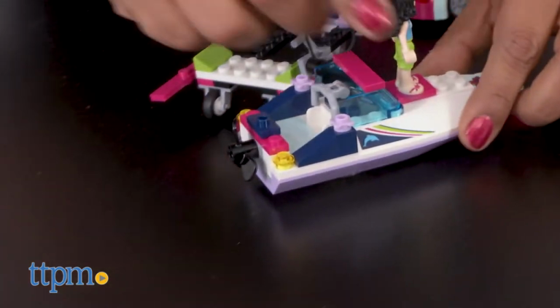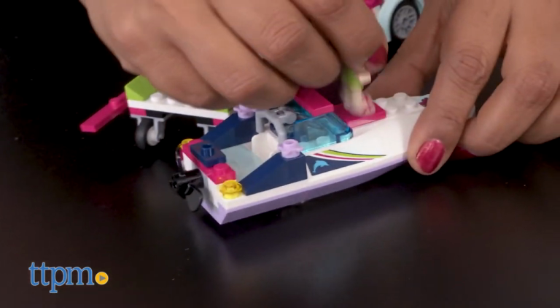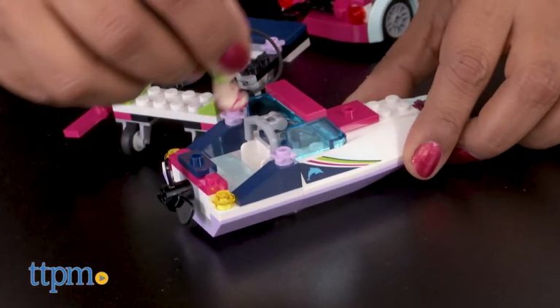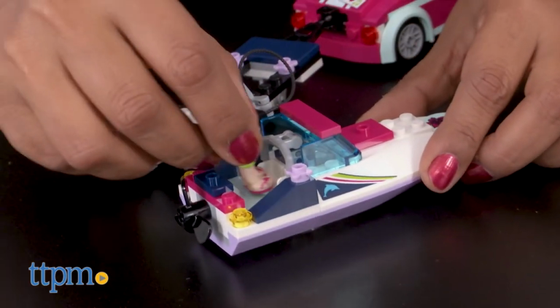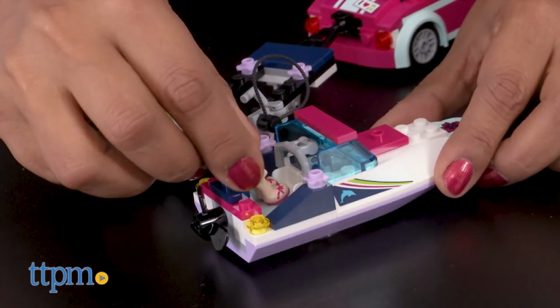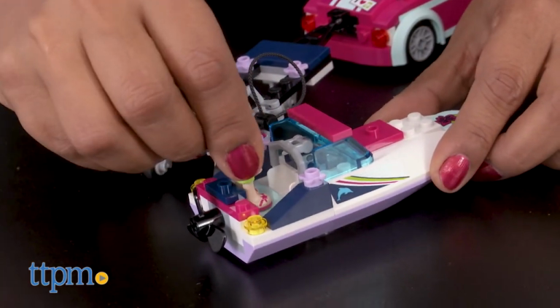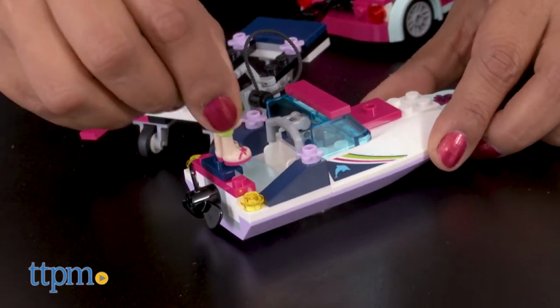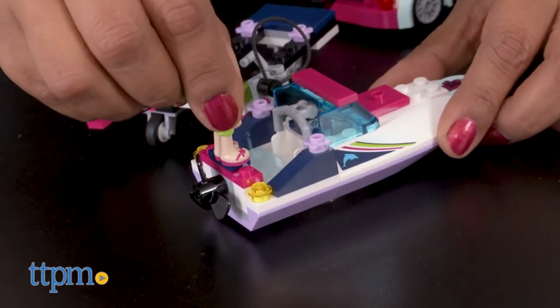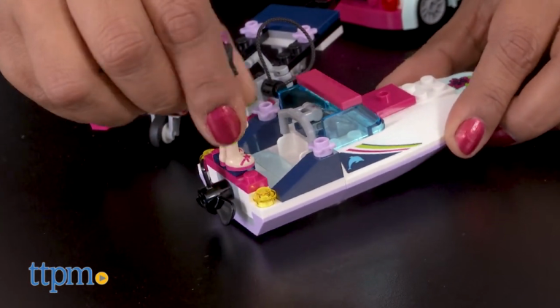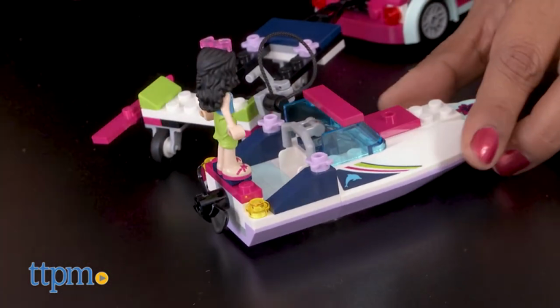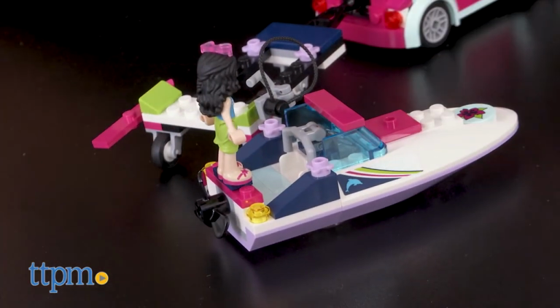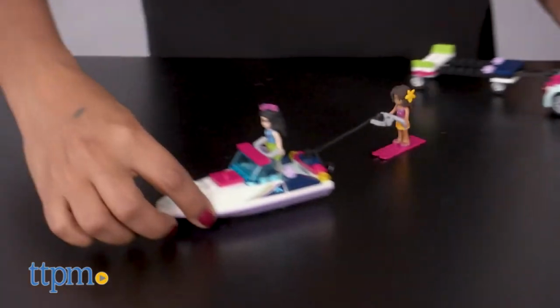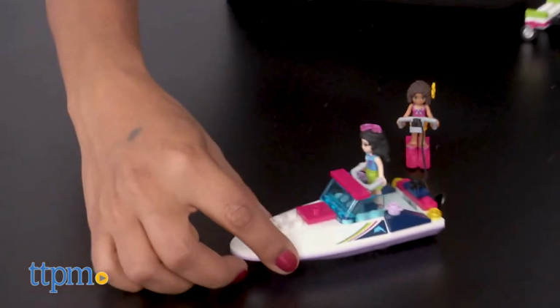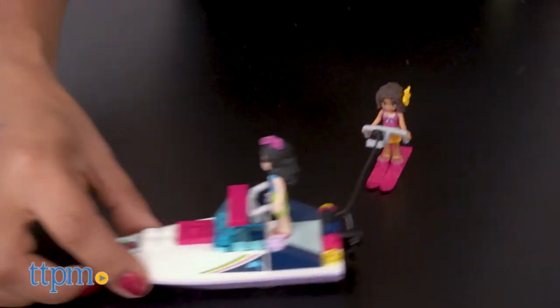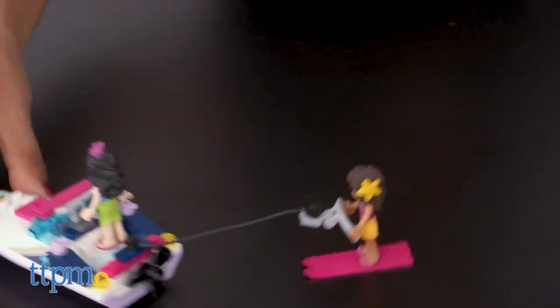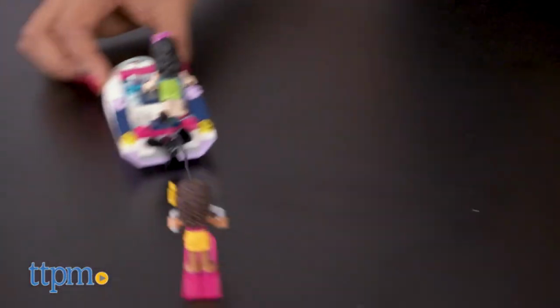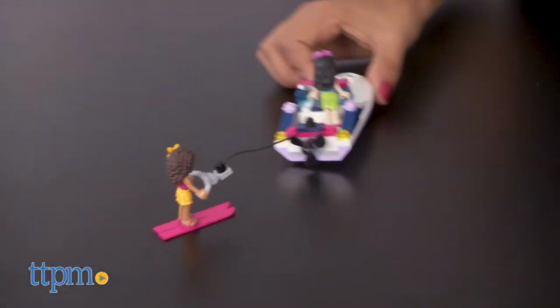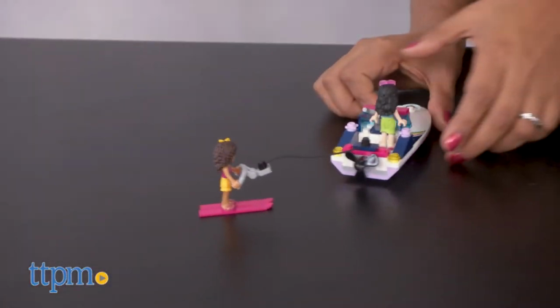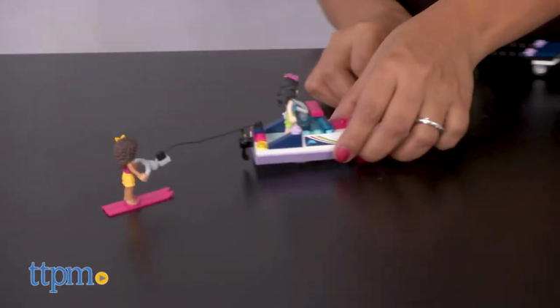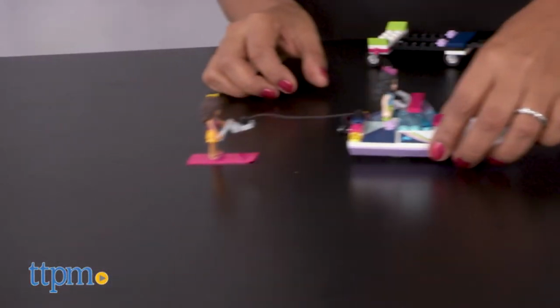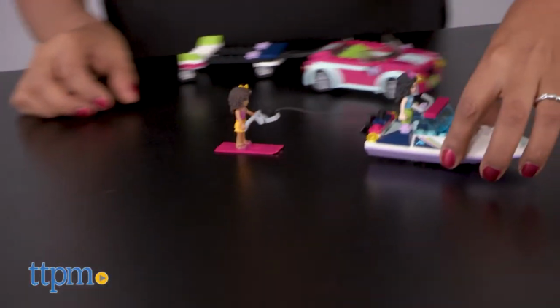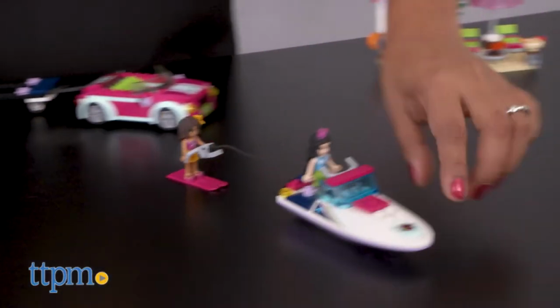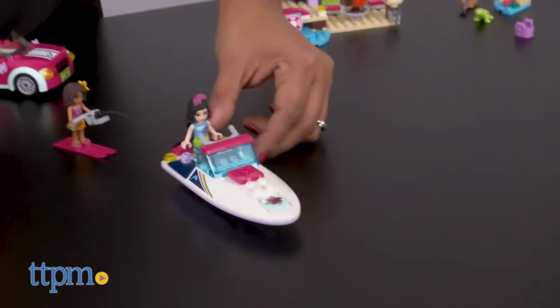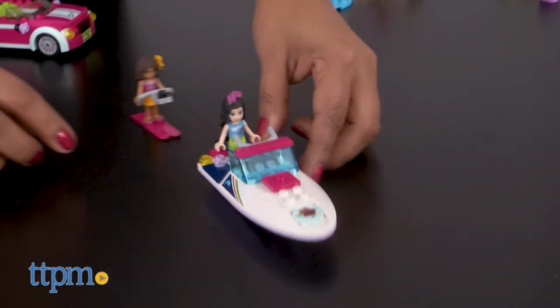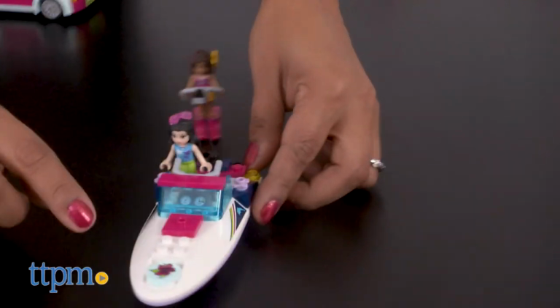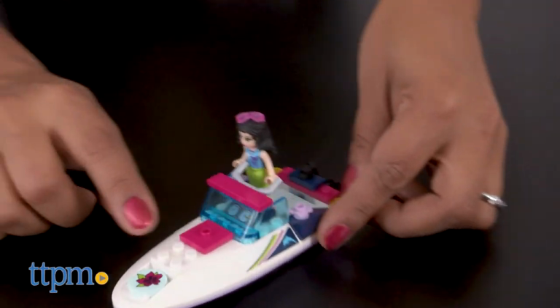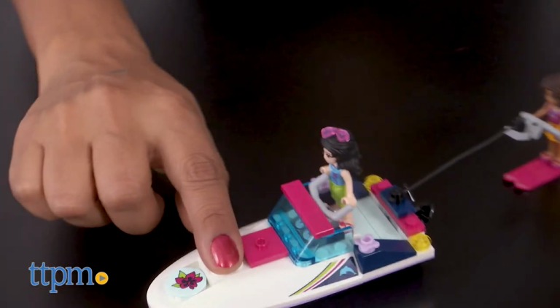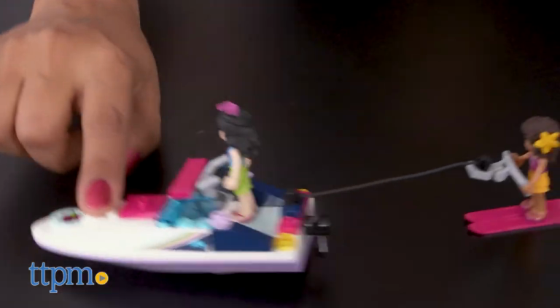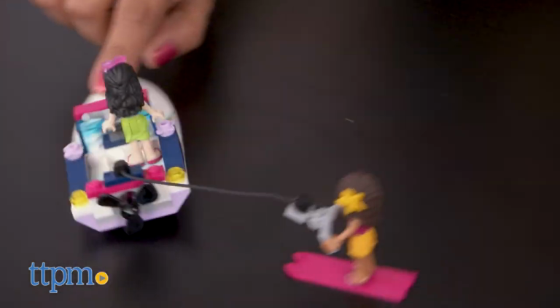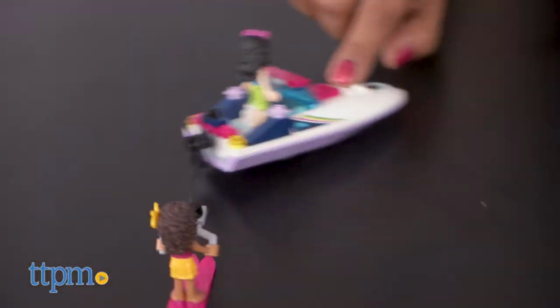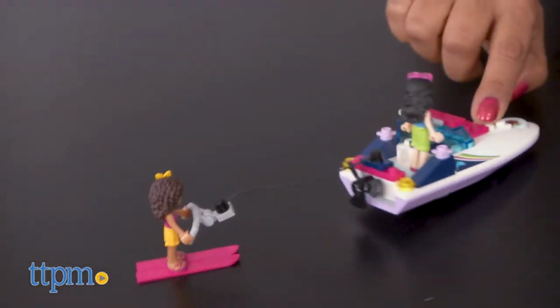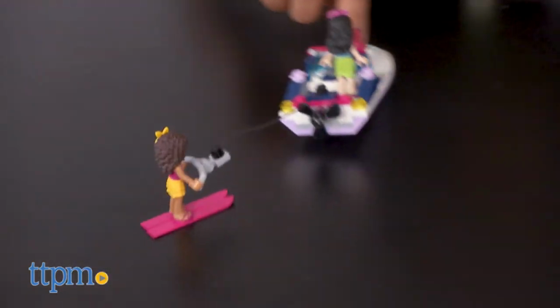Once built, kids would love to display this toy and add on additional LEGO Friends play sets to create a whole scene. The LEGO Friends Andrea Speedboat Transporter is for ages 6-12 and made by LEGO.